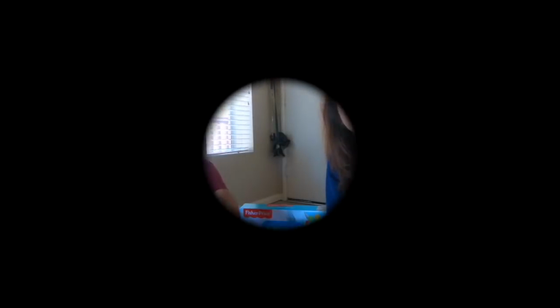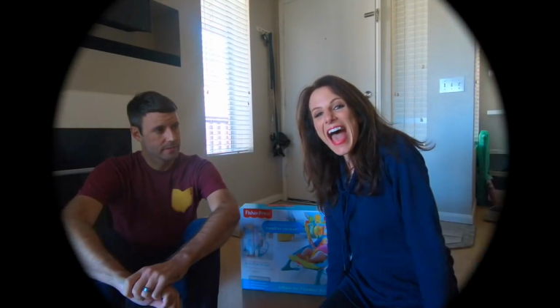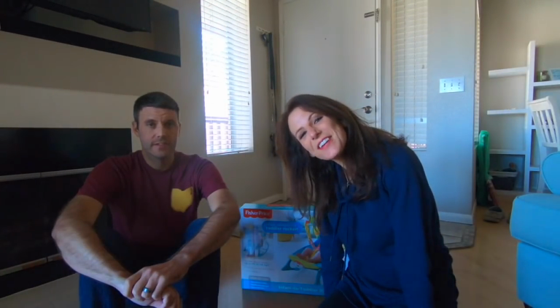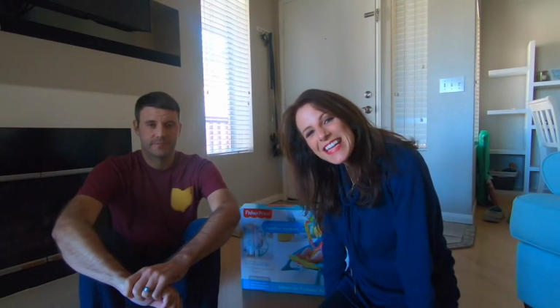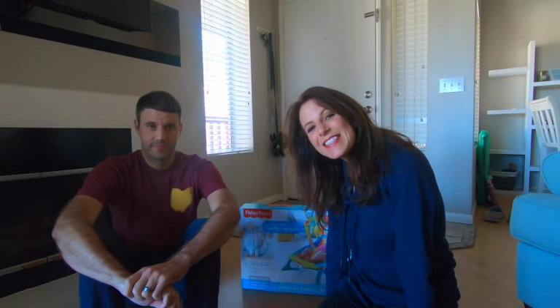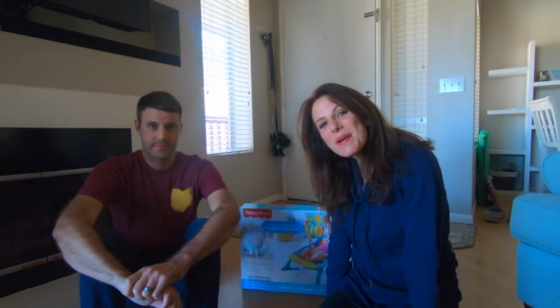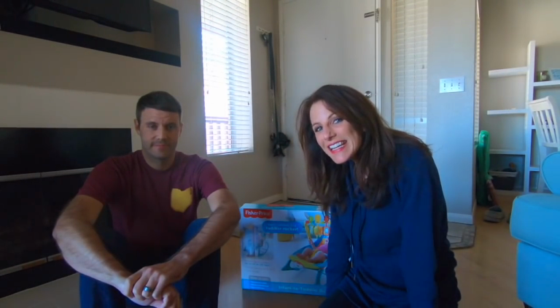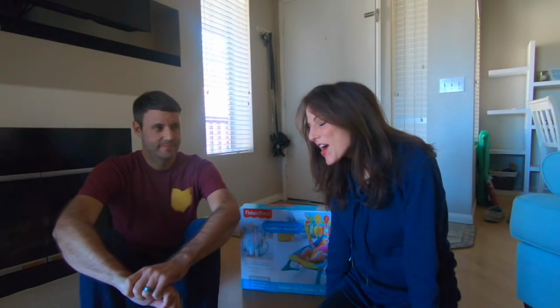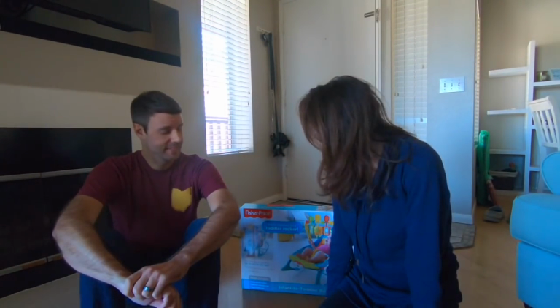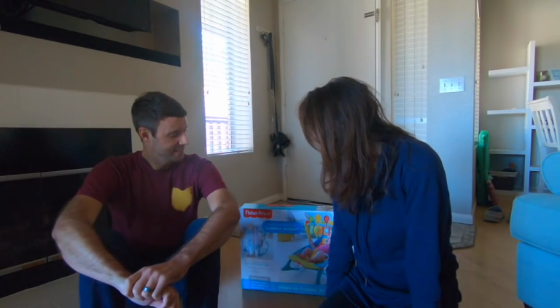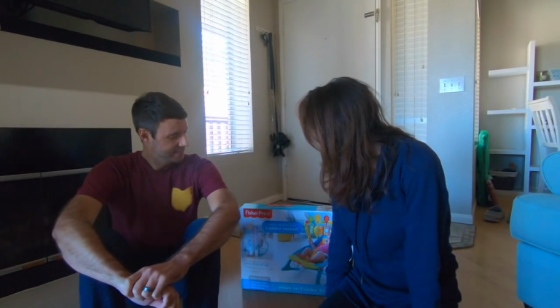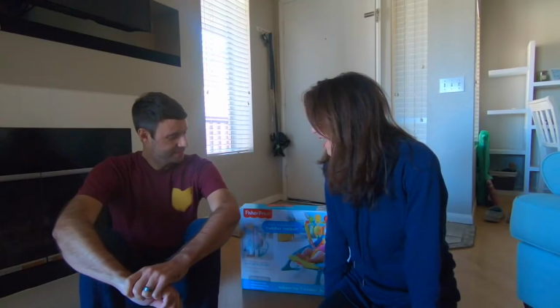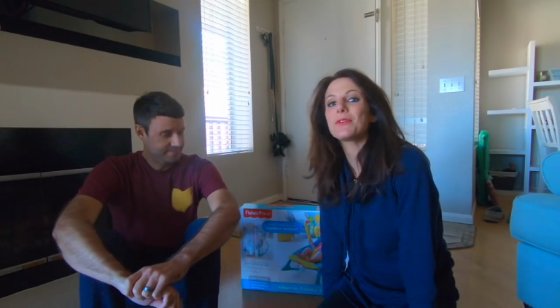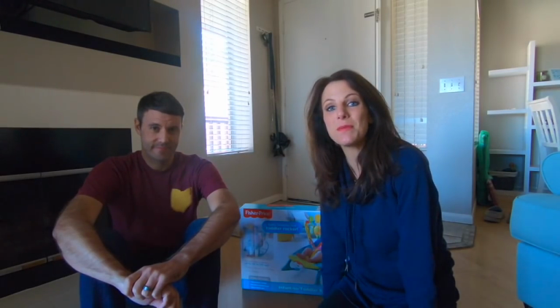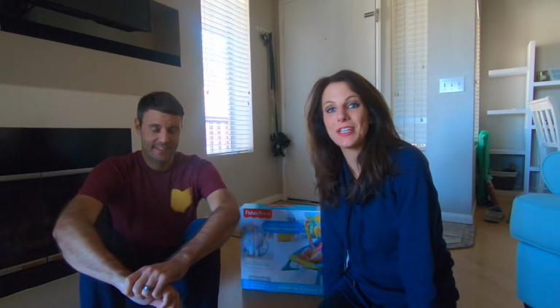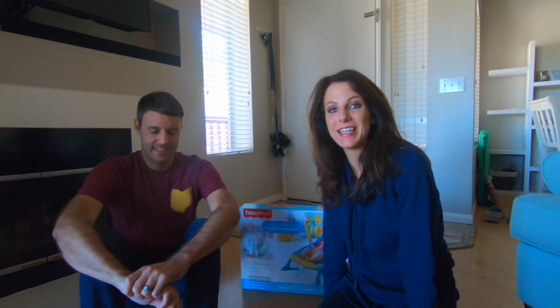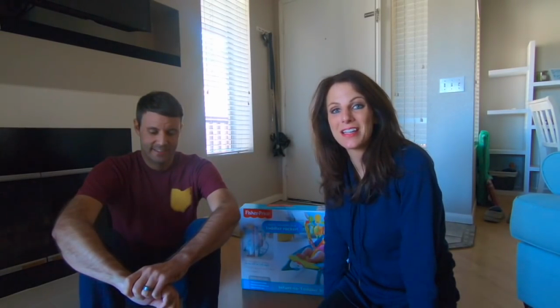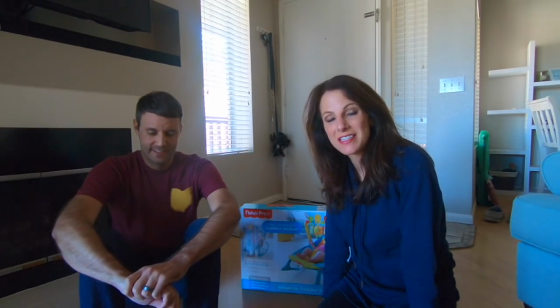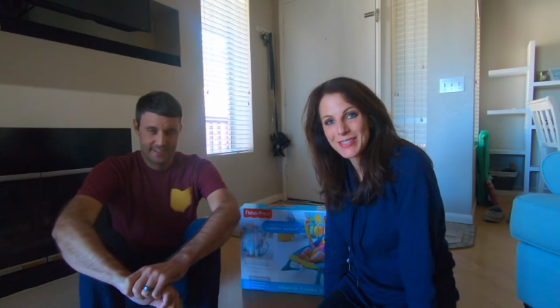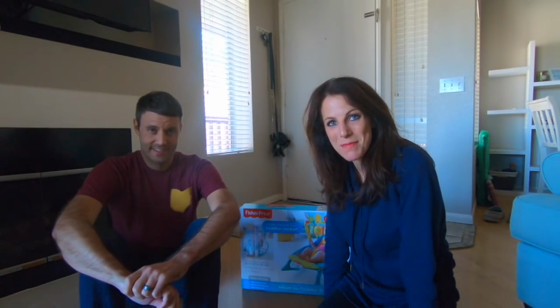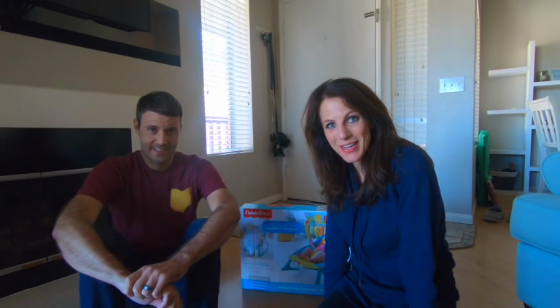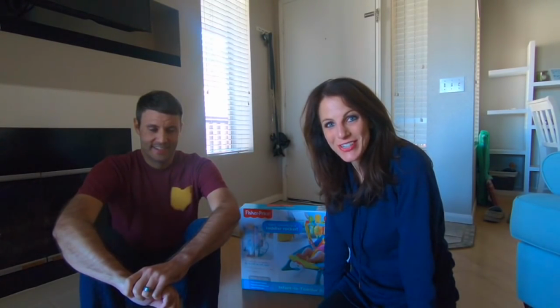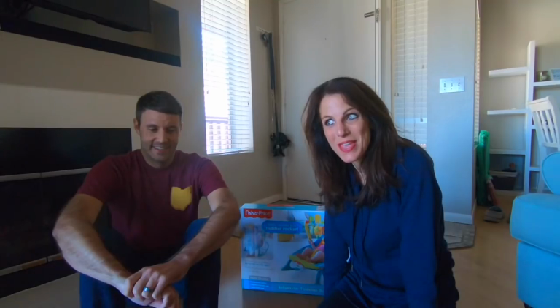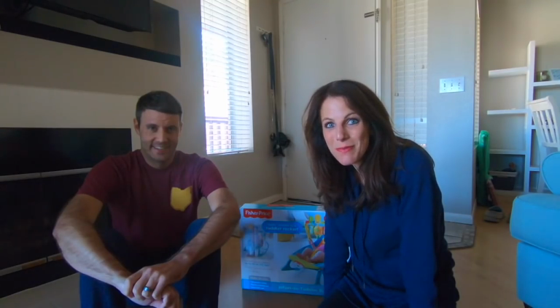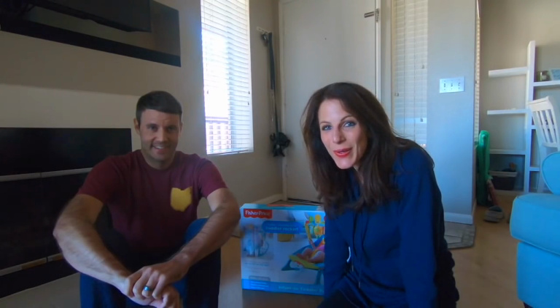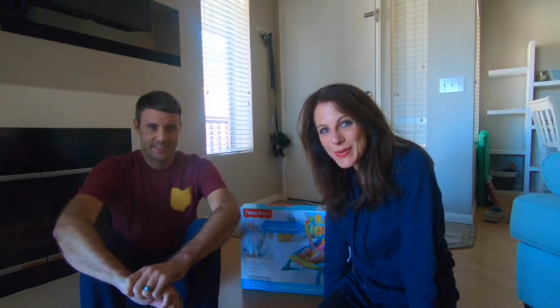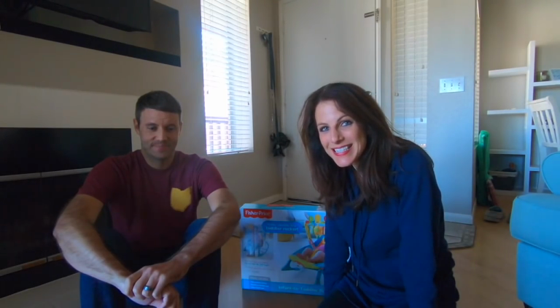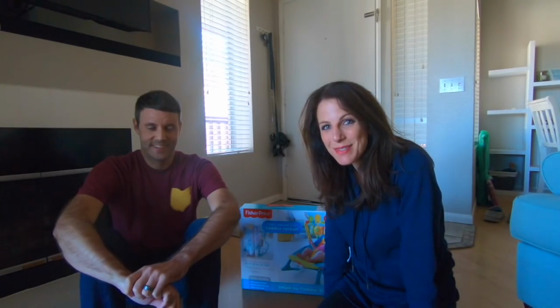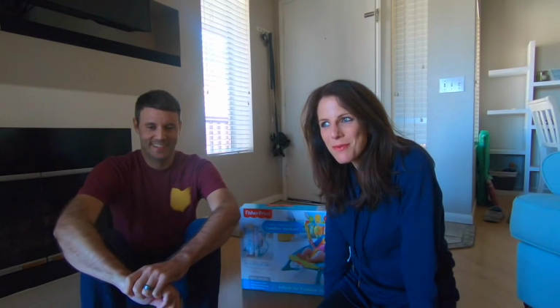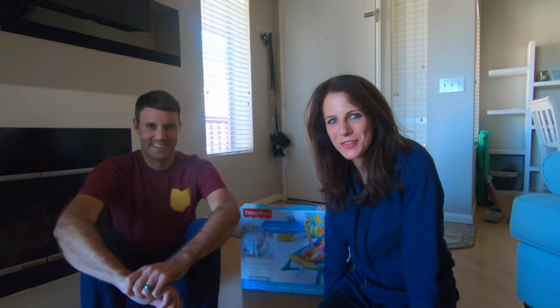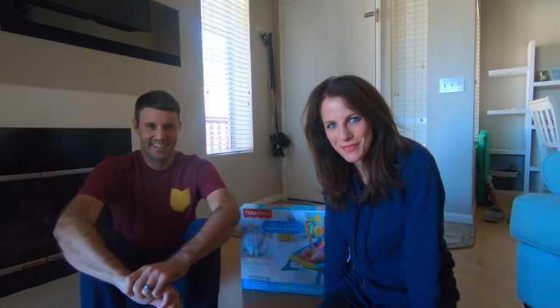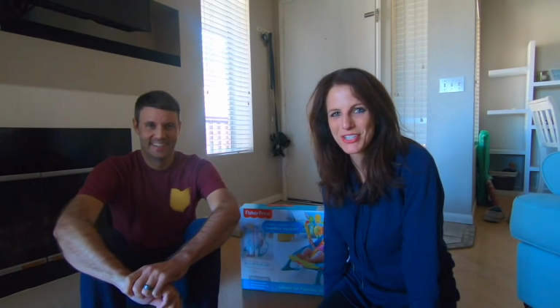Hi everyone! So Brian and I are here today, and slowly but surely we're getting lots of awesome things from our baby registry. So thank you so much to all those who have sent us some wonderful things — we're very appreciative.